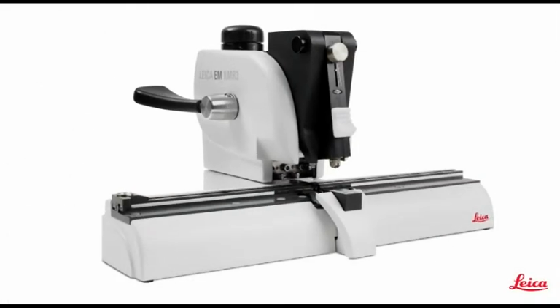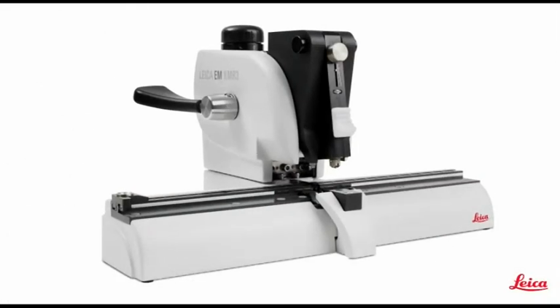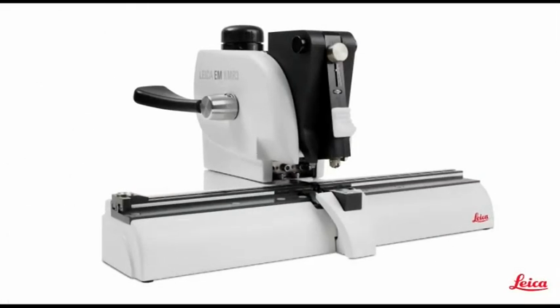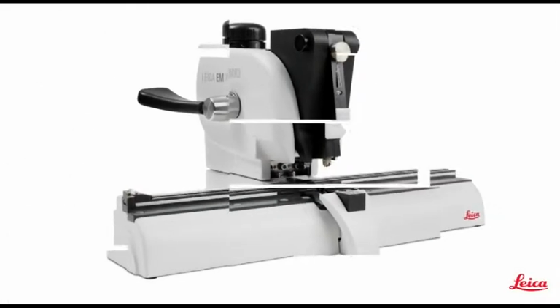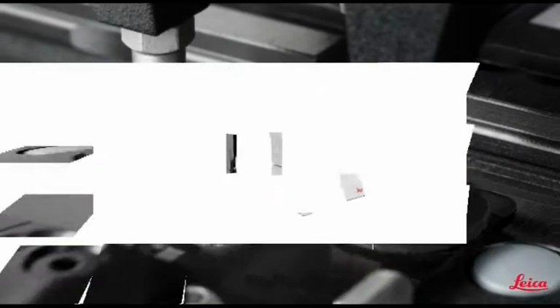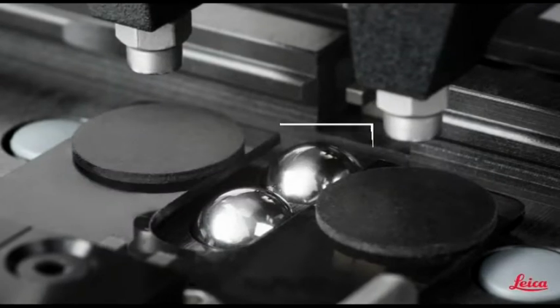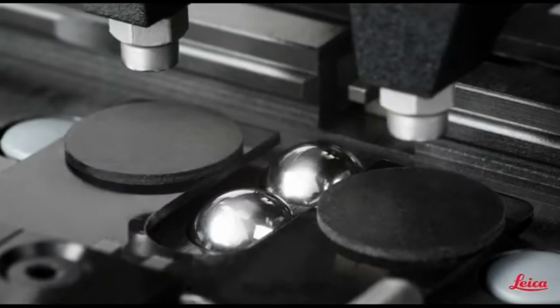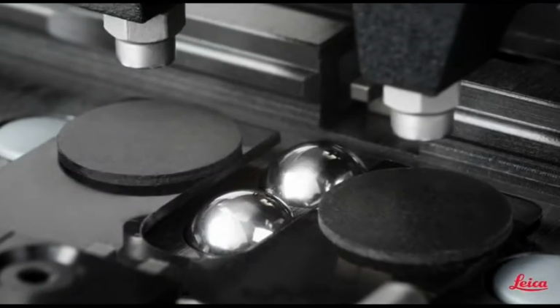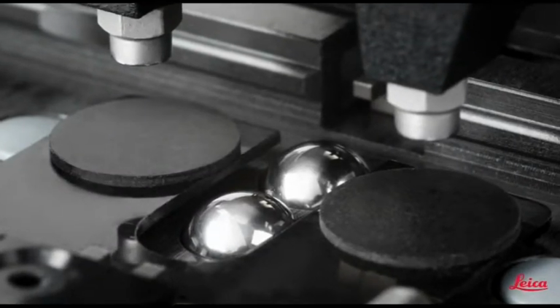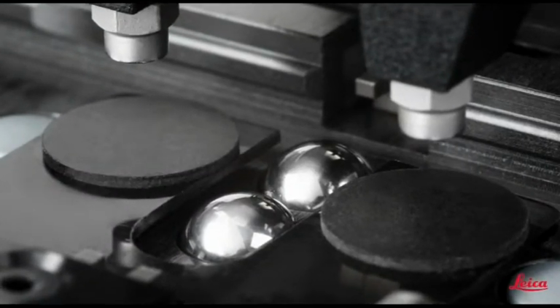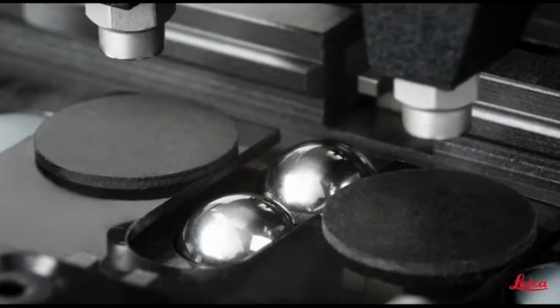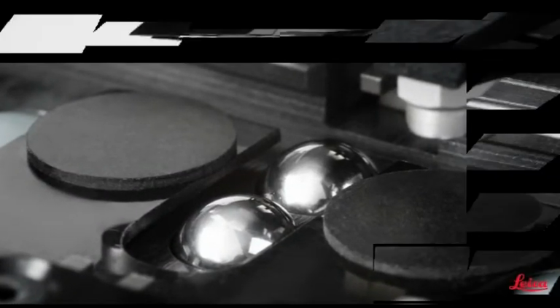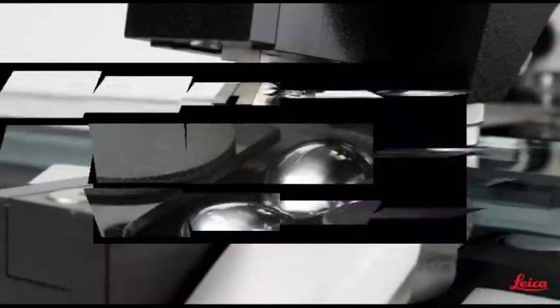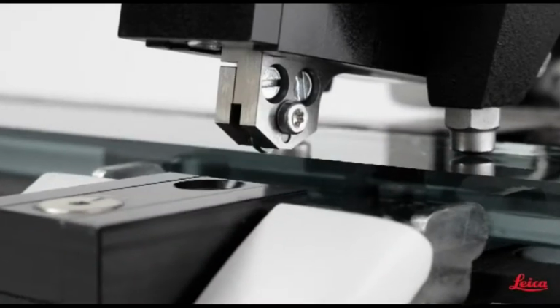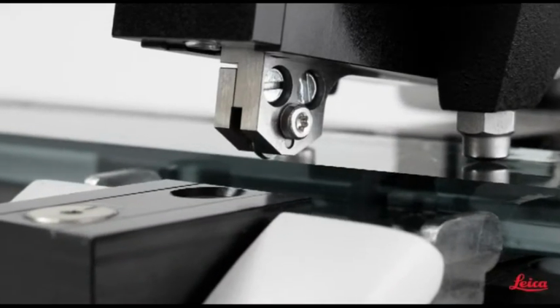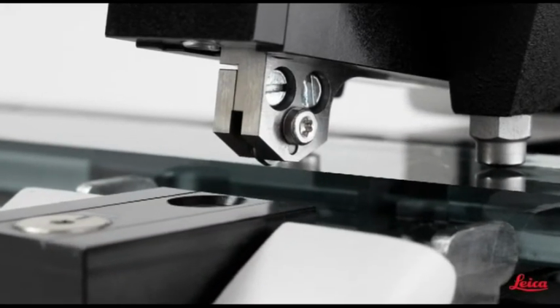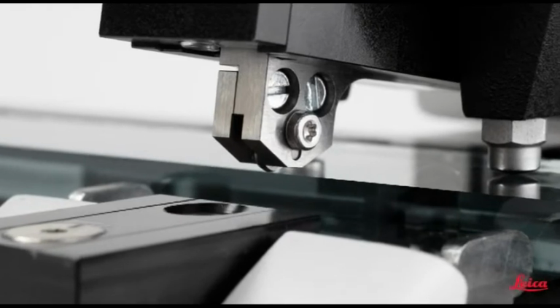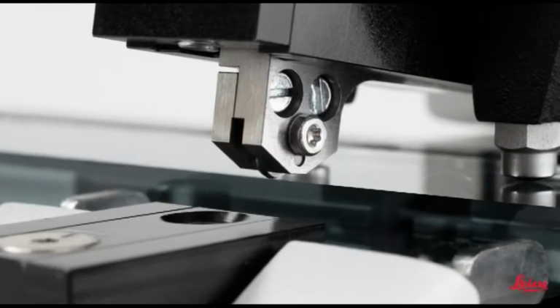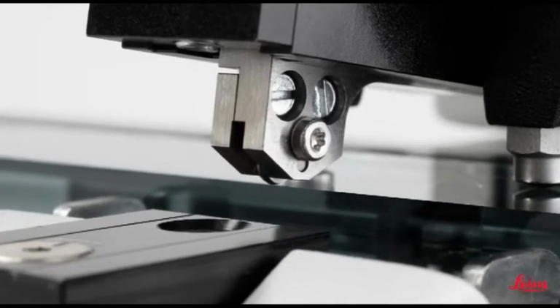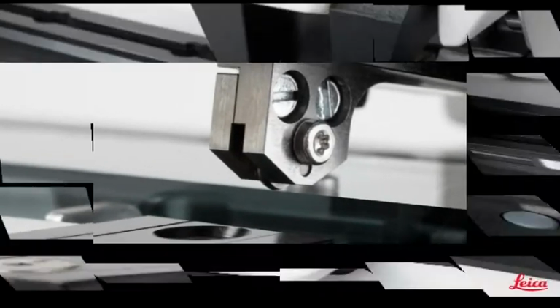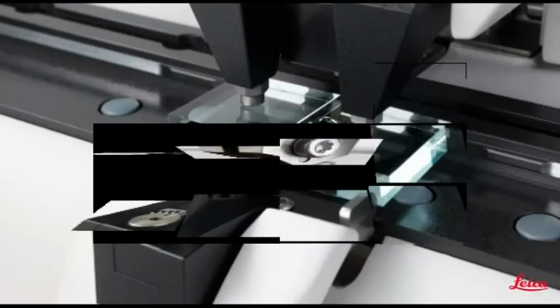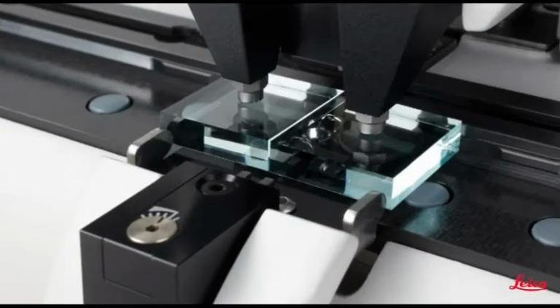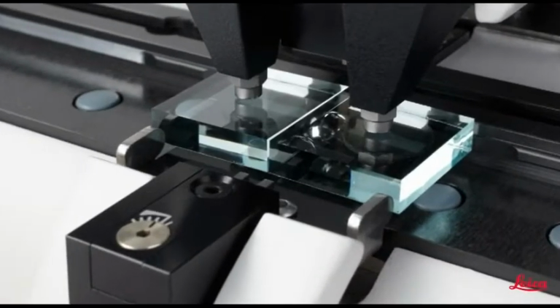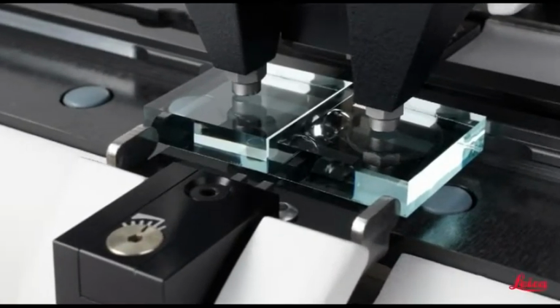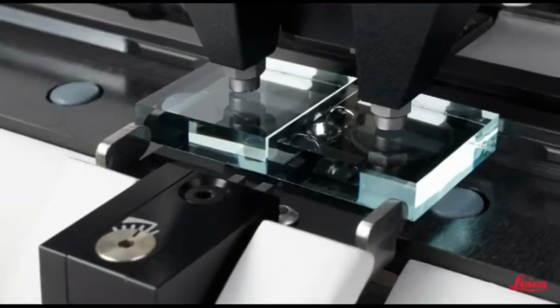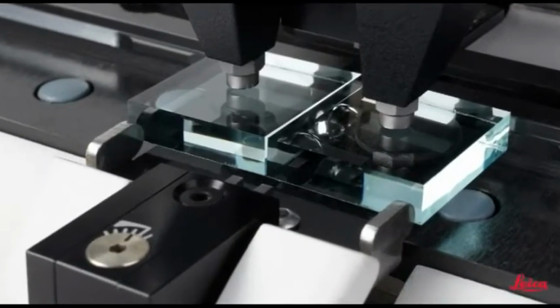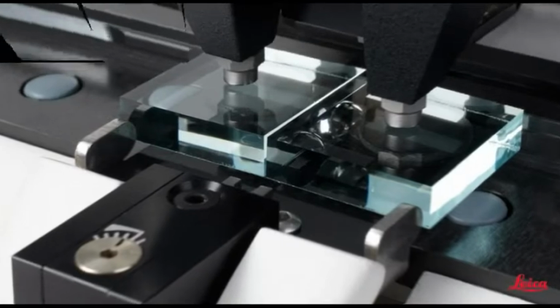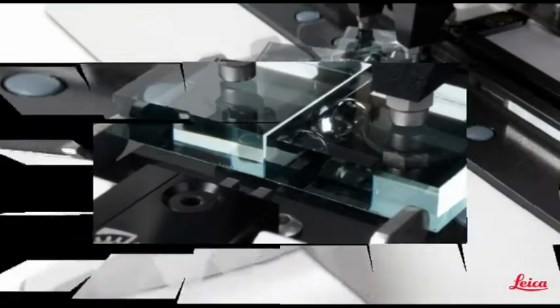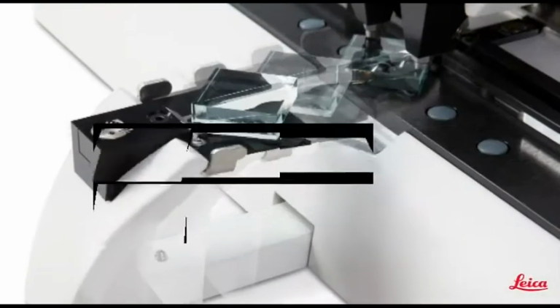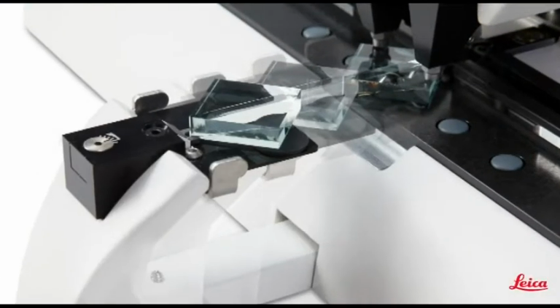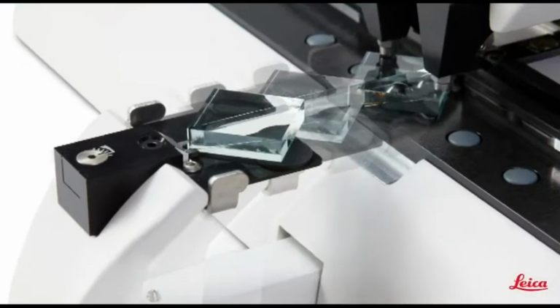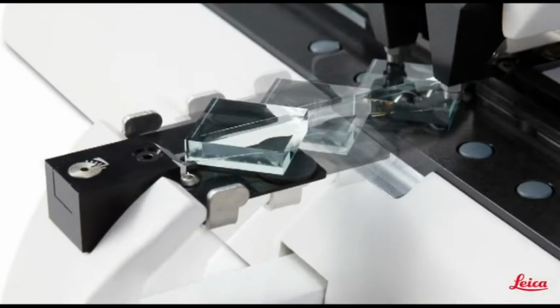The sharp cutting edge of a glass knife is a prerequisite for semi-thin and ultra-thin sectioning. With the new Leica EM-KMR3, perfect knives can be produced from 6-10mm thick glass with minimal skill and effort.